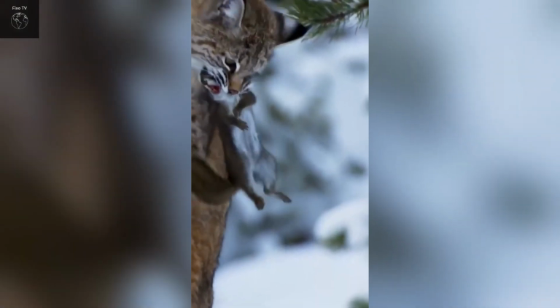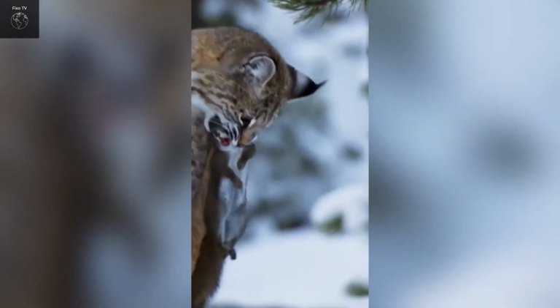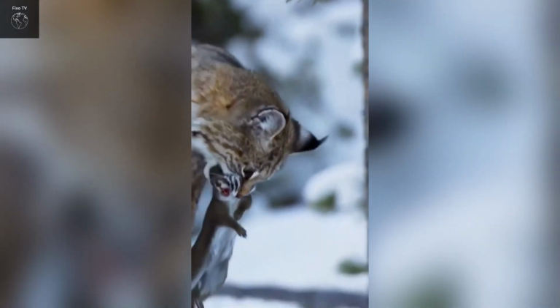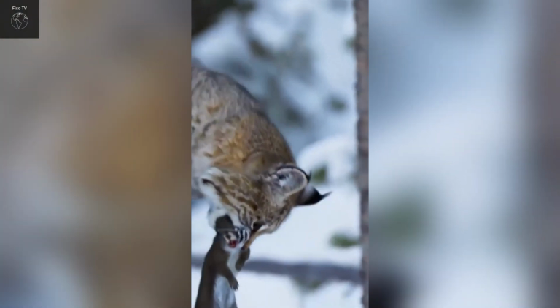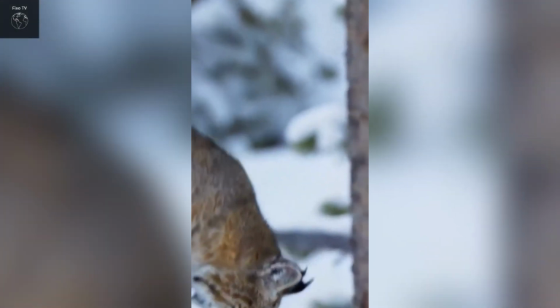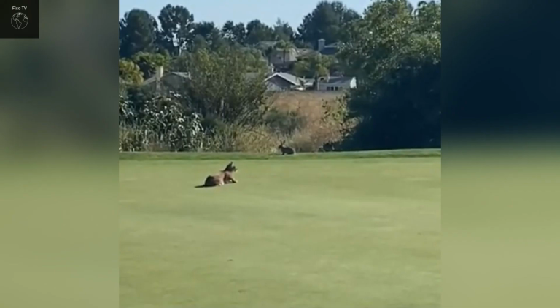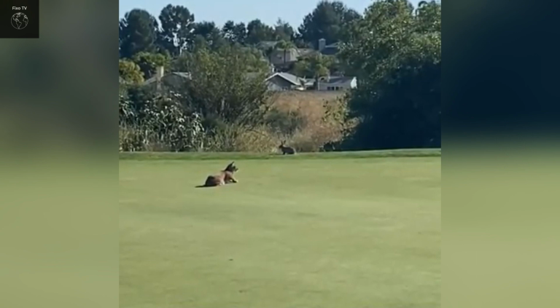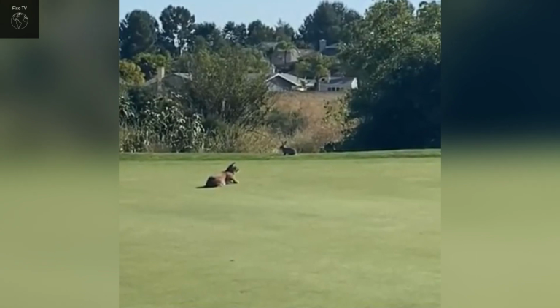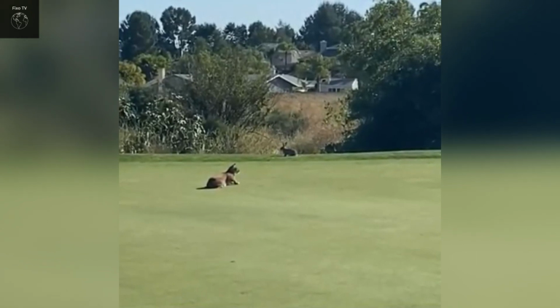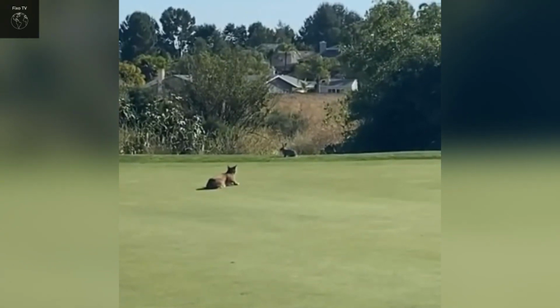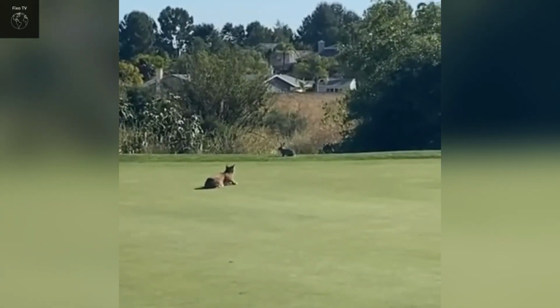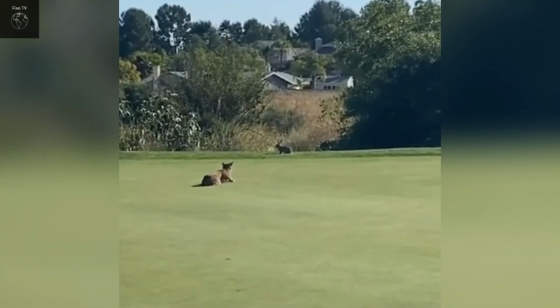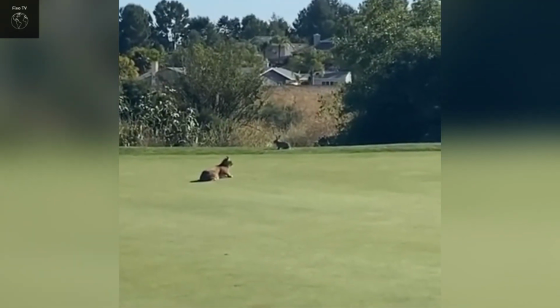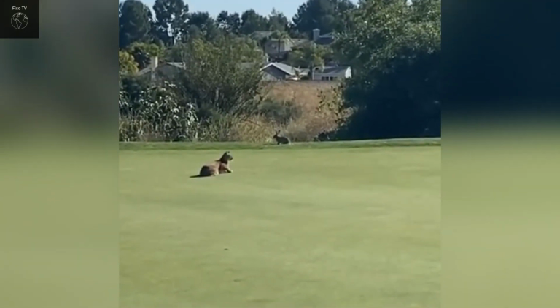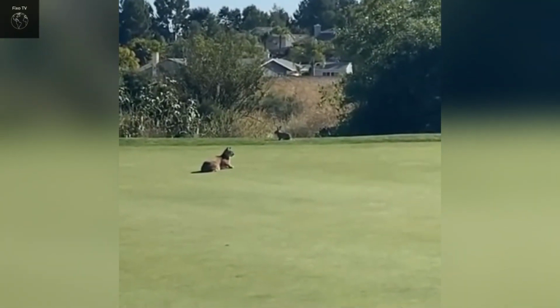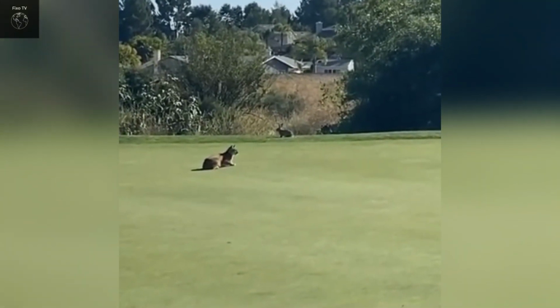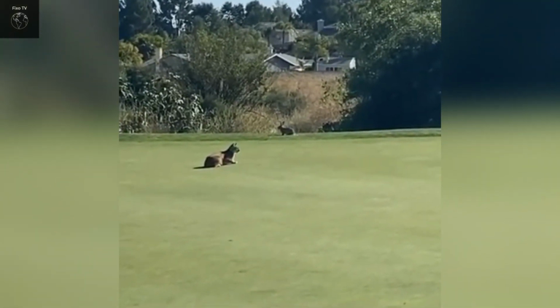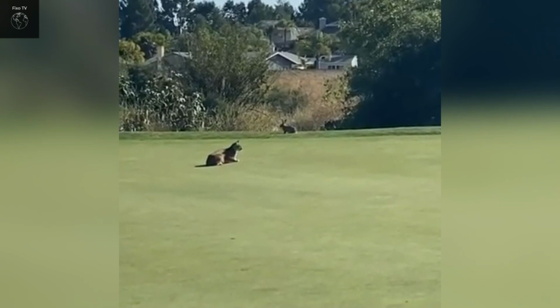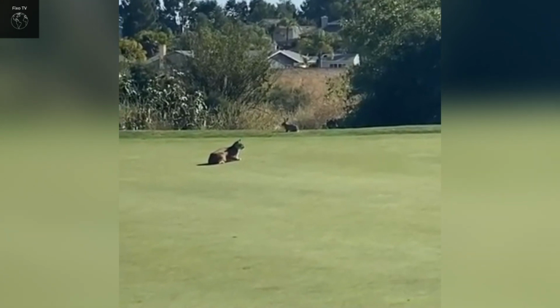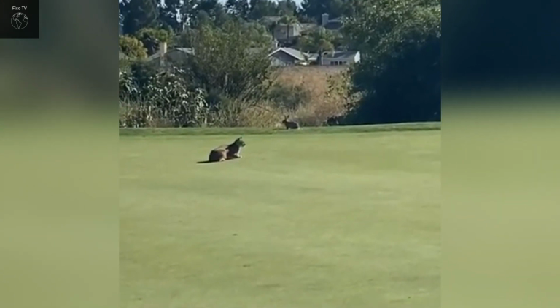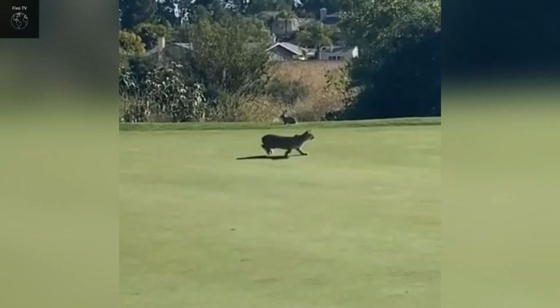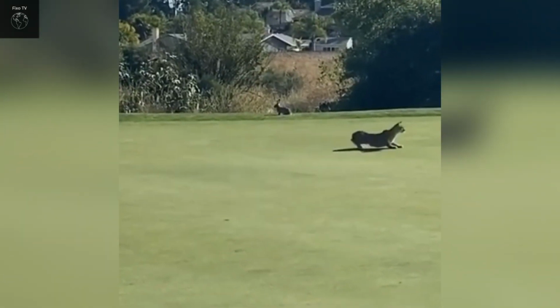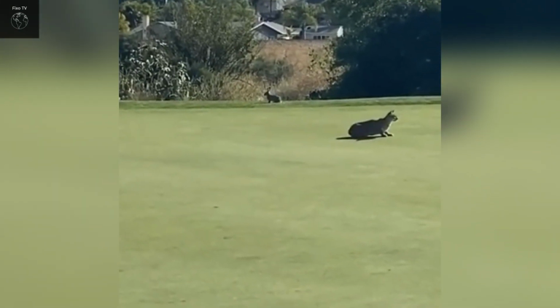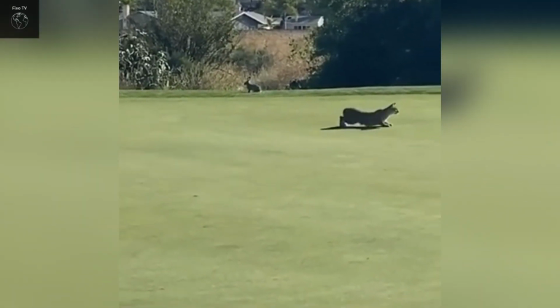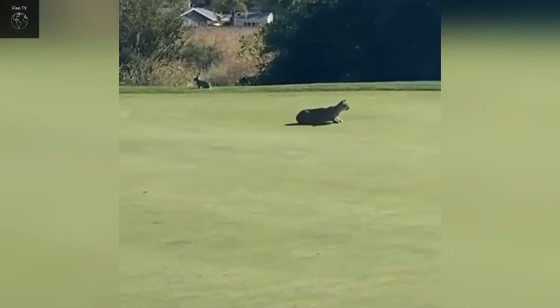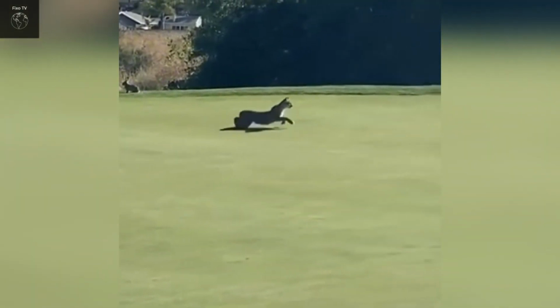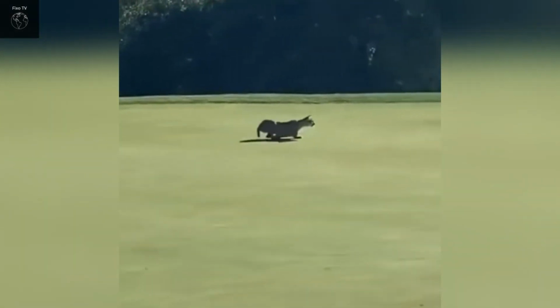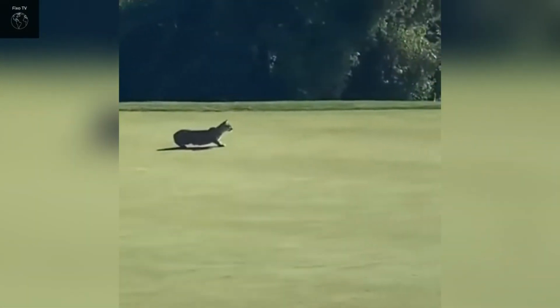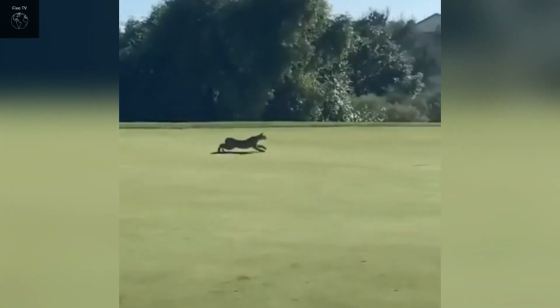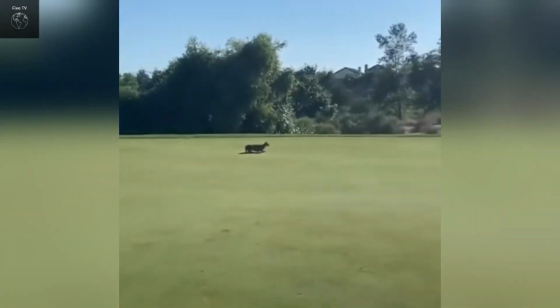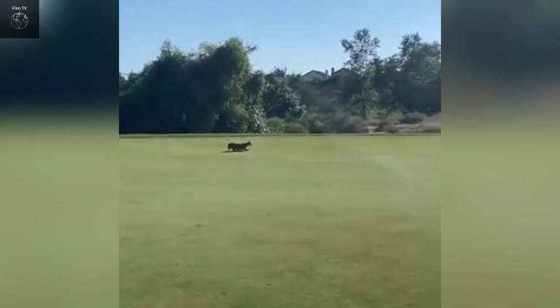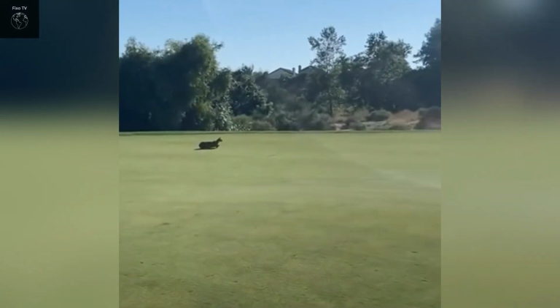Bobcats are solitary animals and prefer to hunt at night. They rarely stray far from their territories and often use scent markings to define their boundaries. They are excellent climbers and swimmers, enabling them to chase prey and avoid natural enemies effectively.